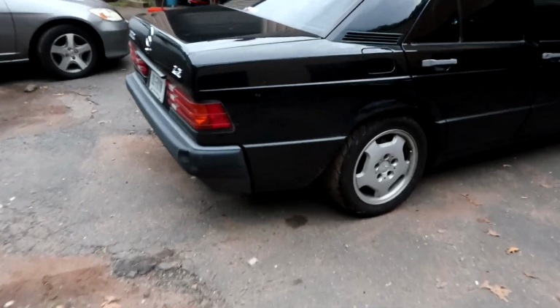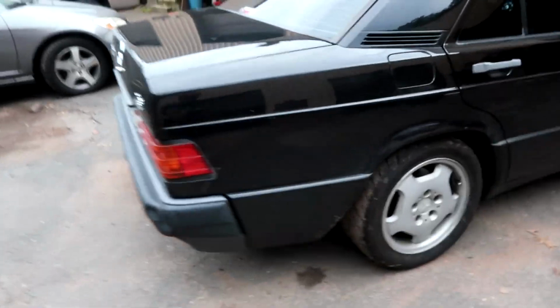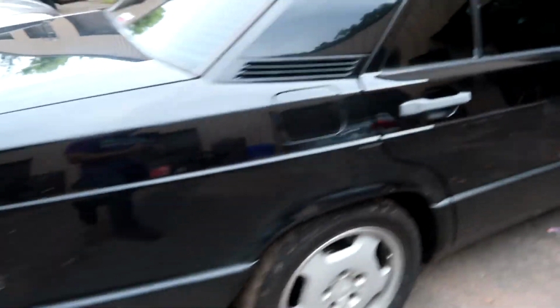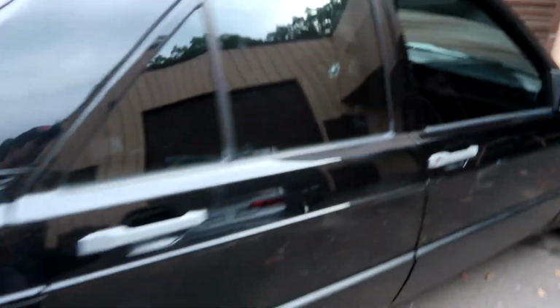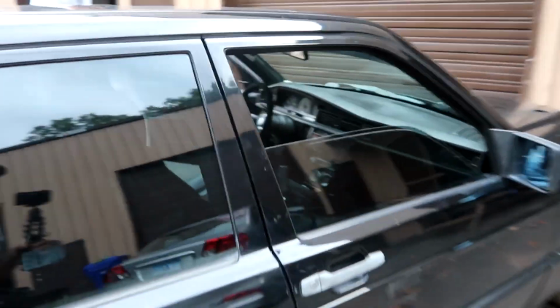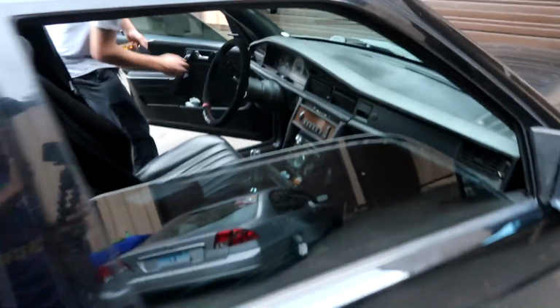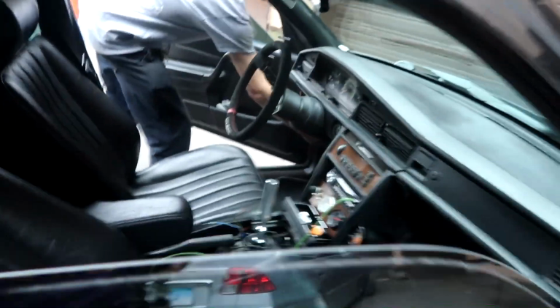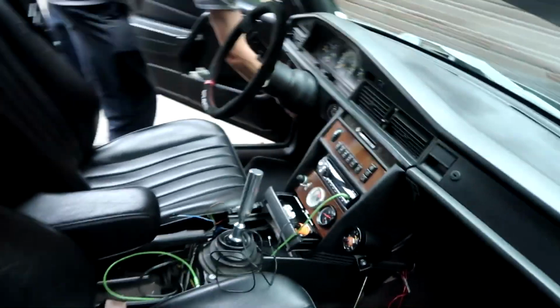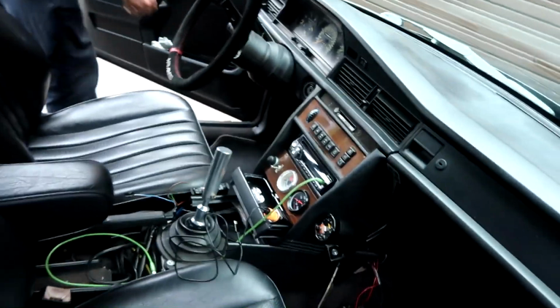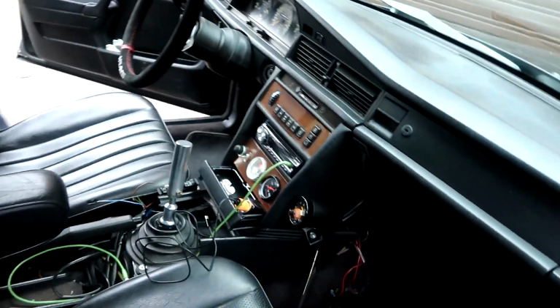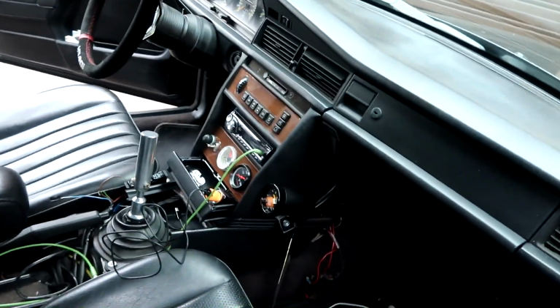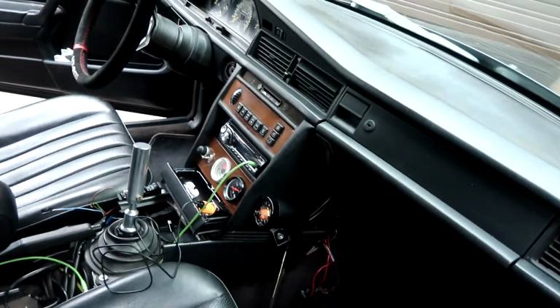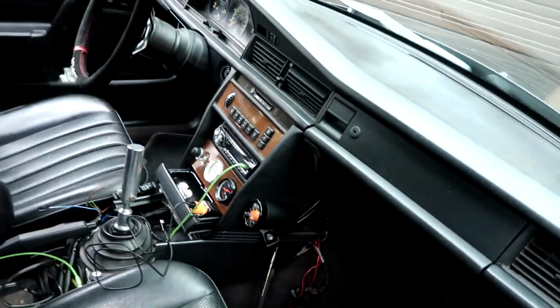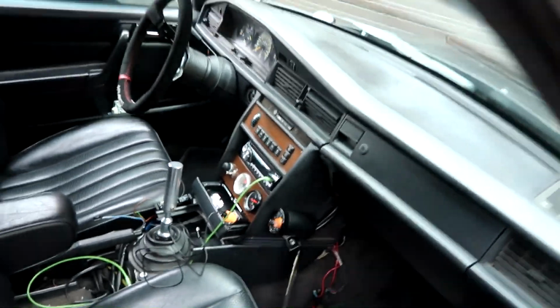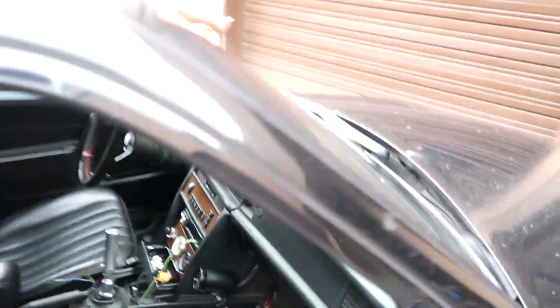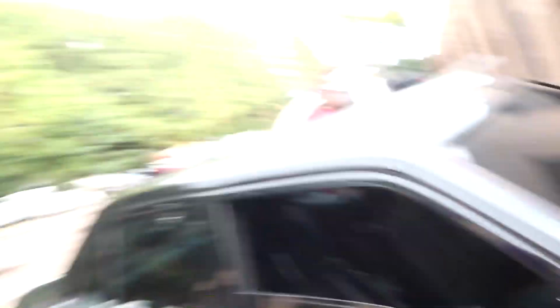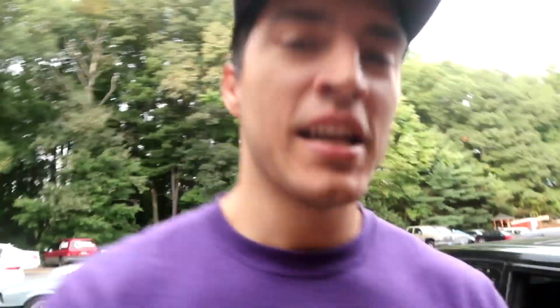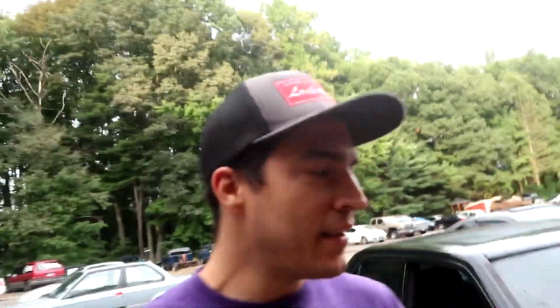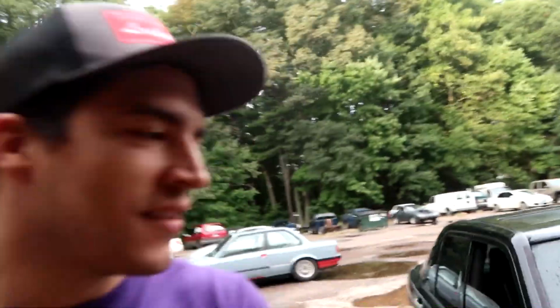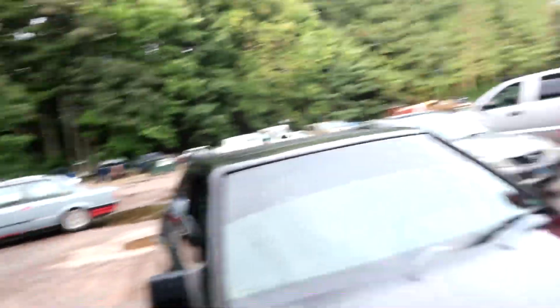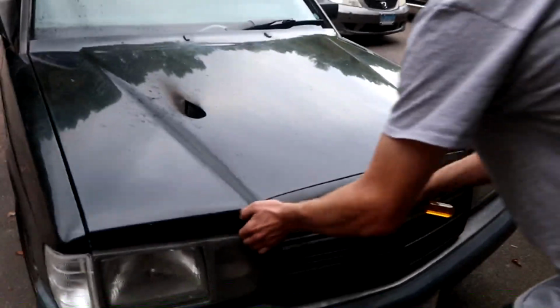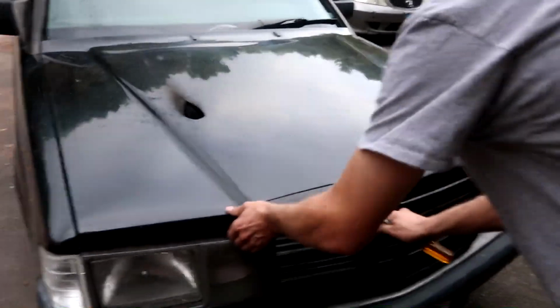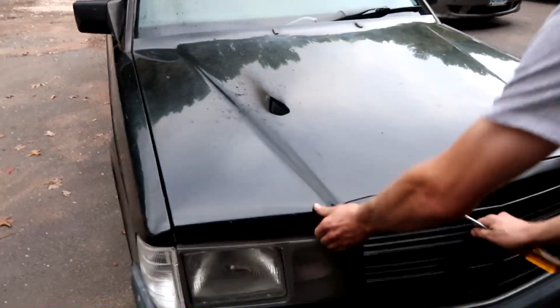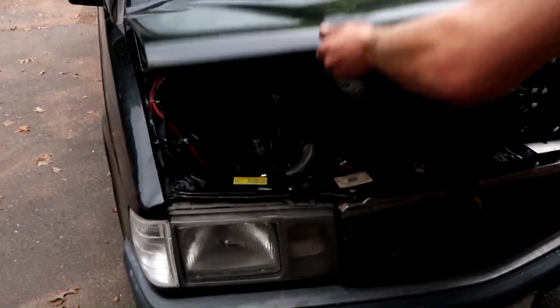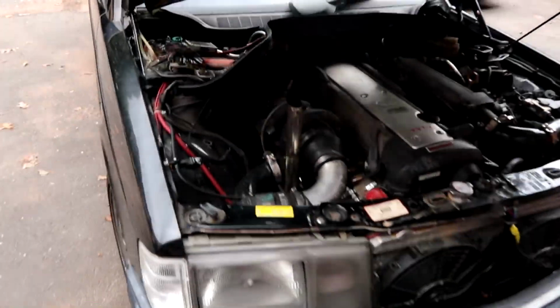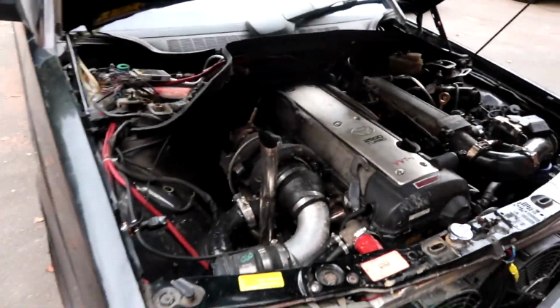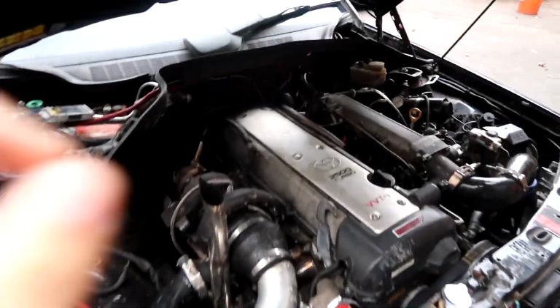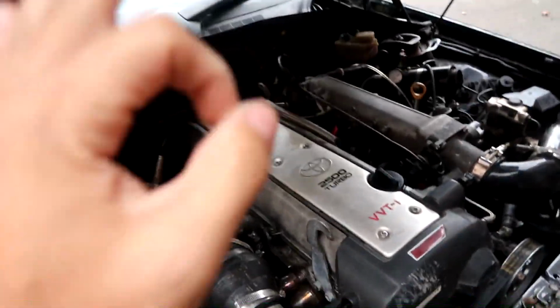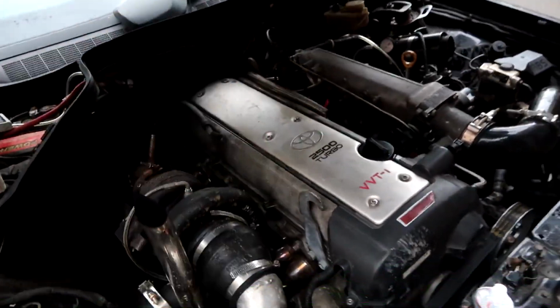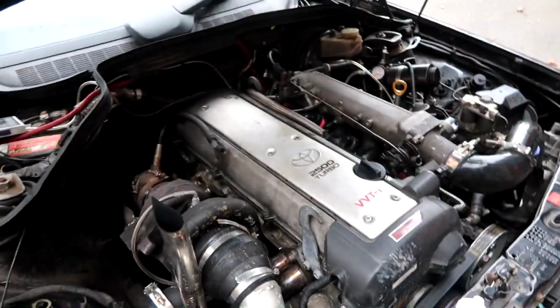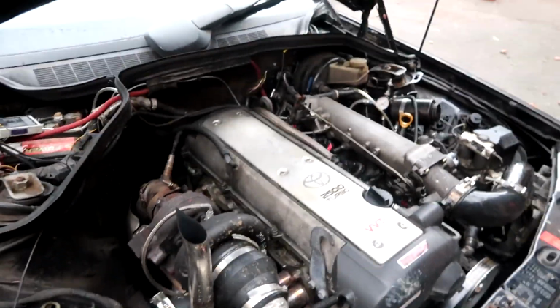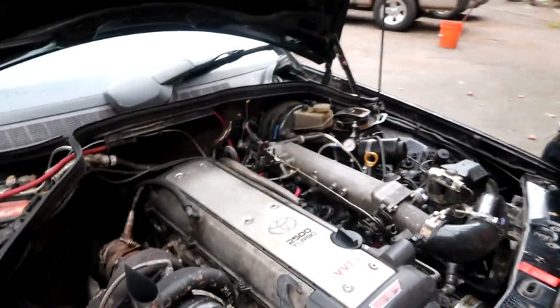The ultimate sleeper right here. Mercedes-Benz. Oh, this is actually sick. You guys wouldn't believe what's under here - 1JZ. Hell yeah.